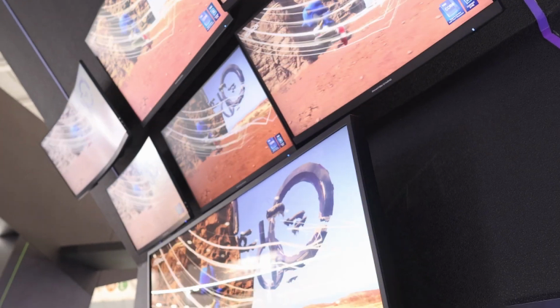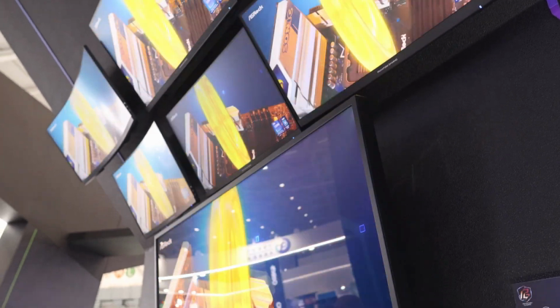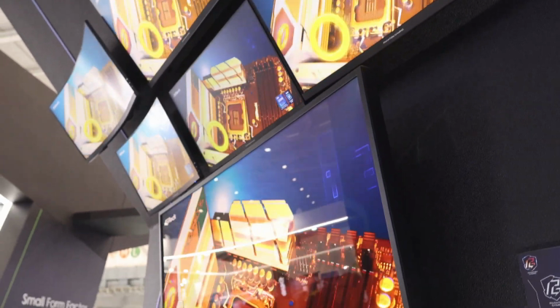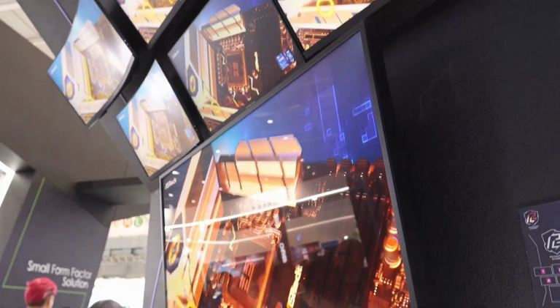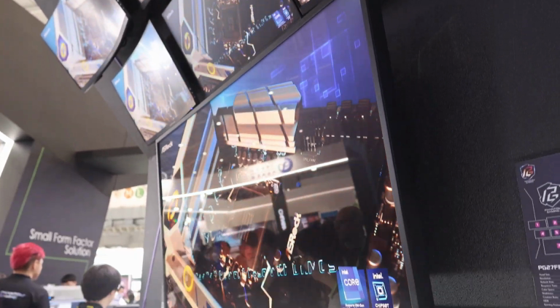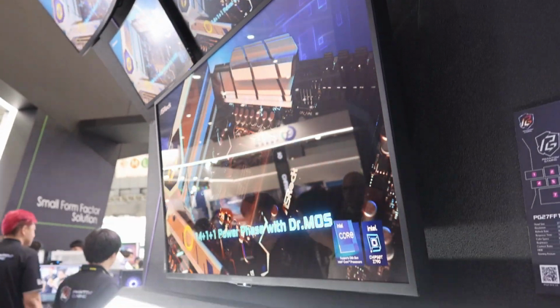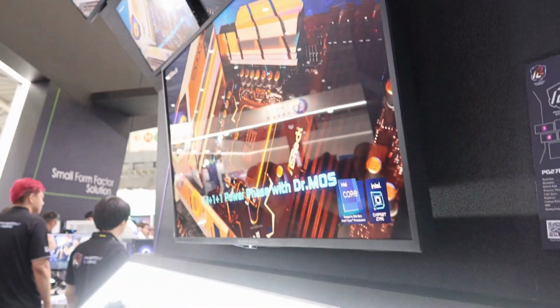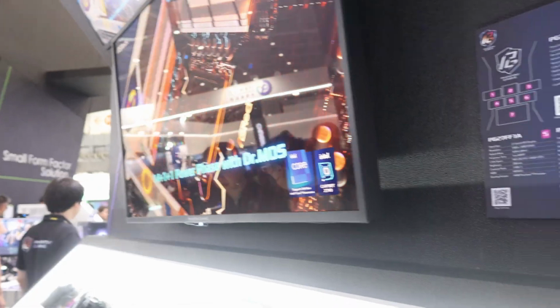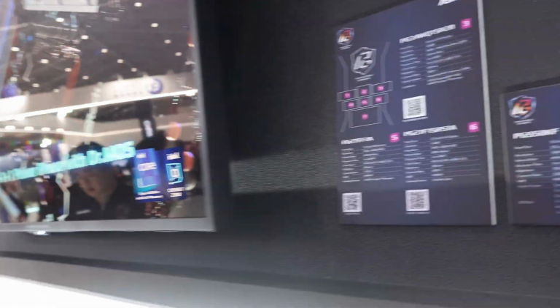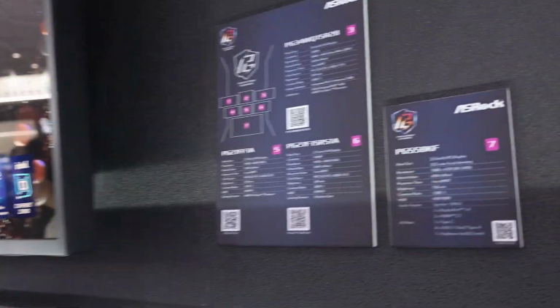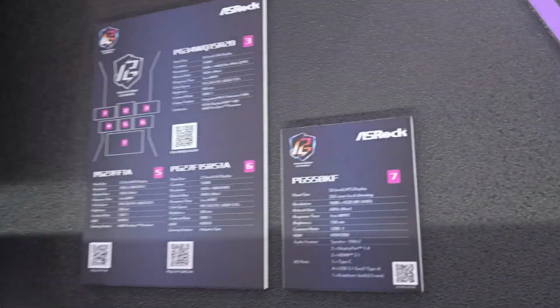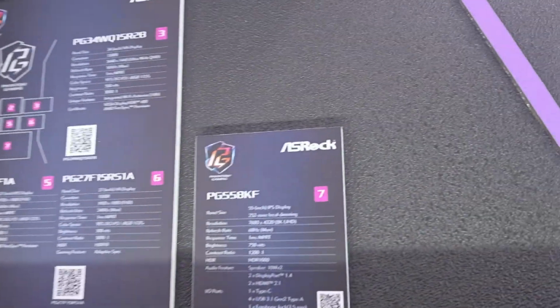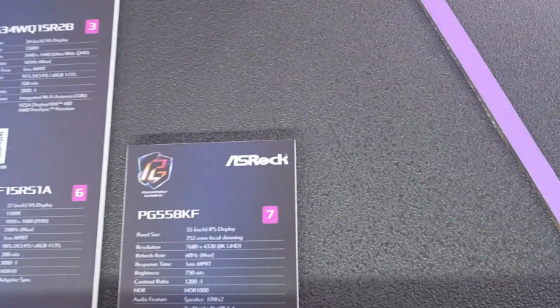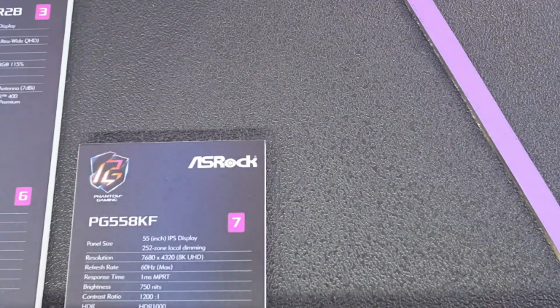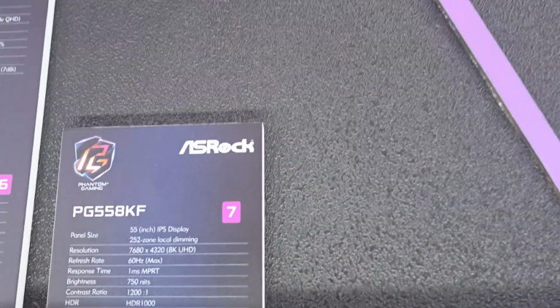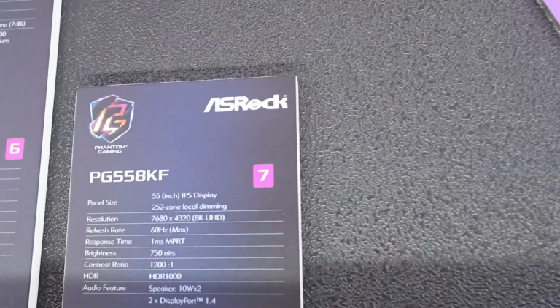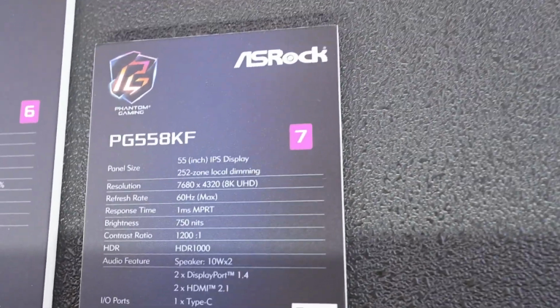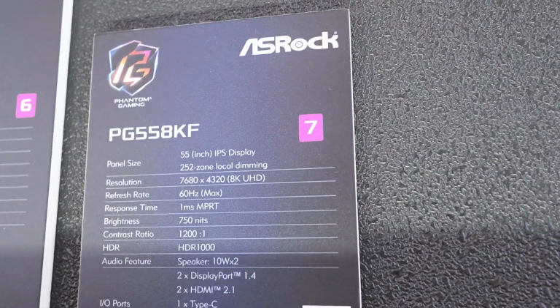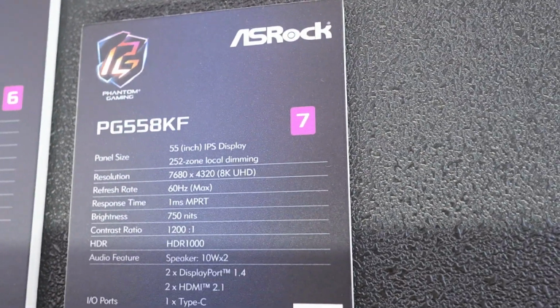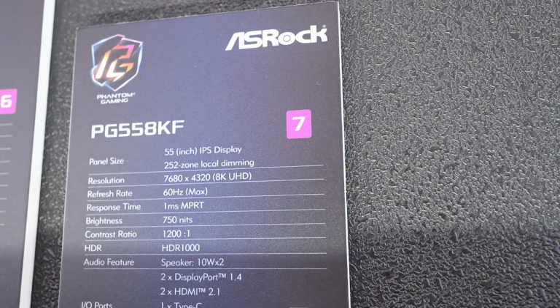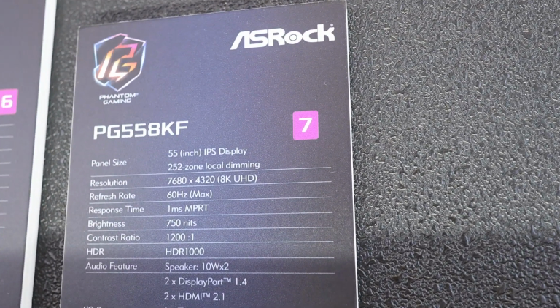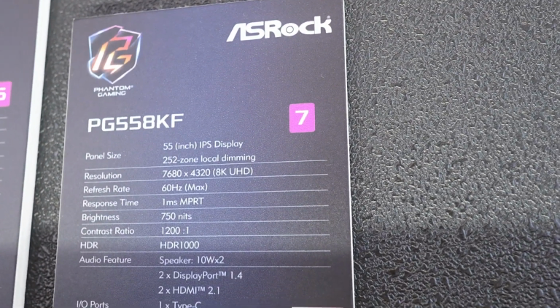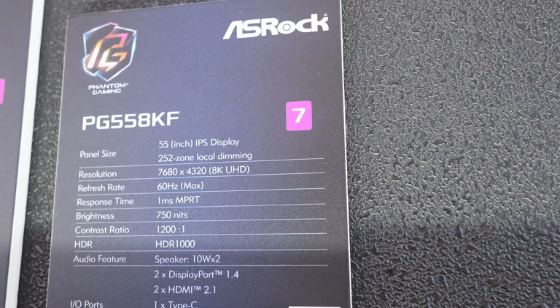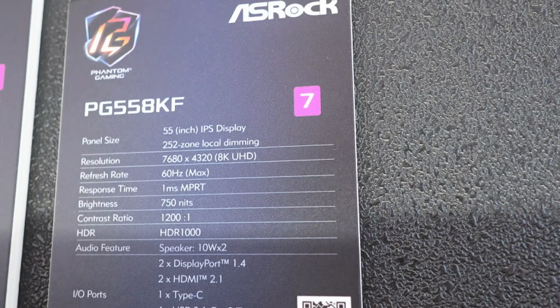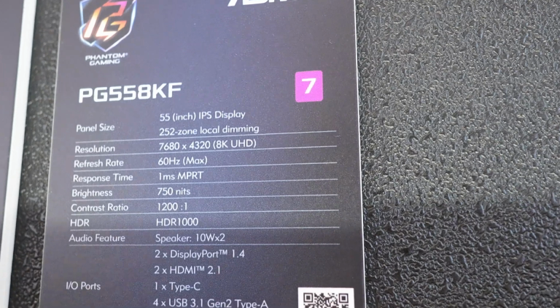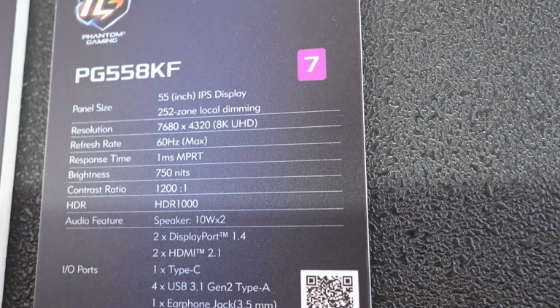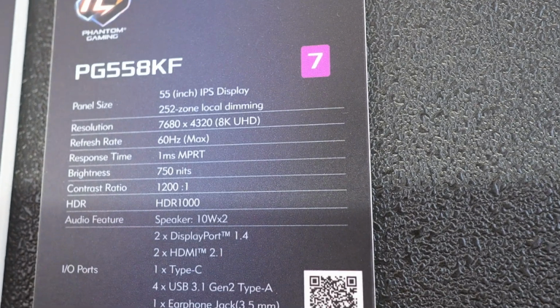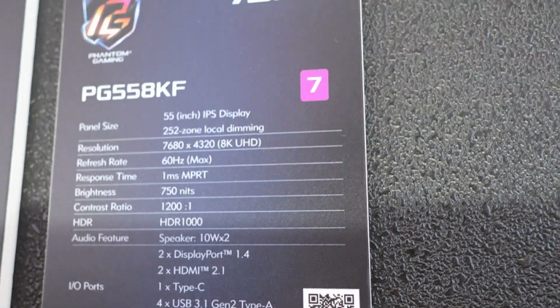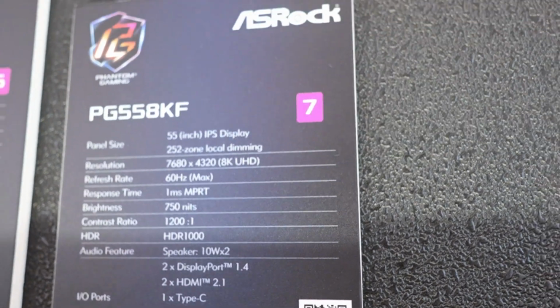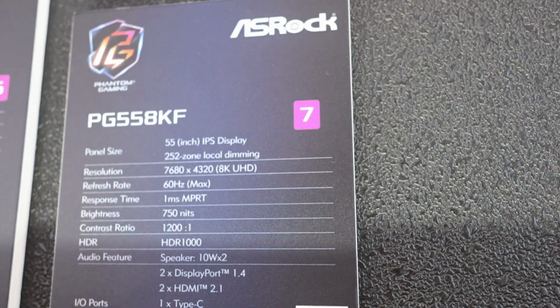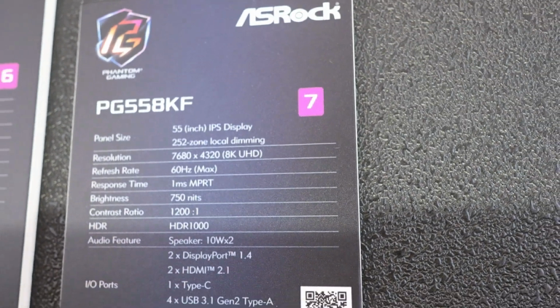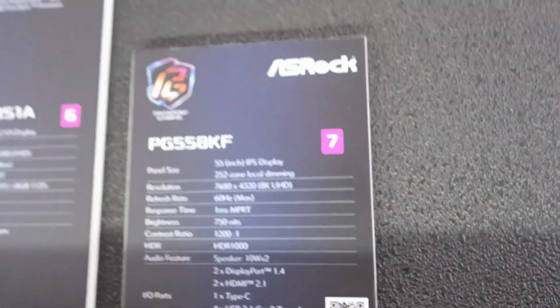Over here is a huge monitor — a 55-inch IPS display, 8K monitor with a 60Hz refresh rate.